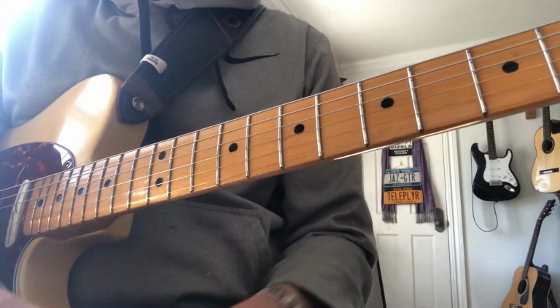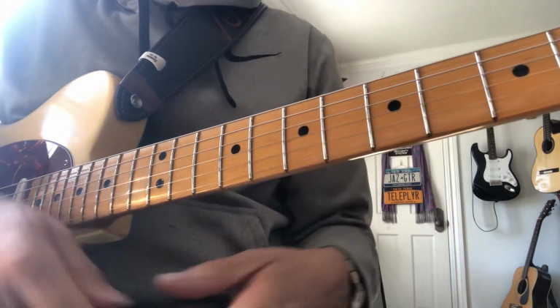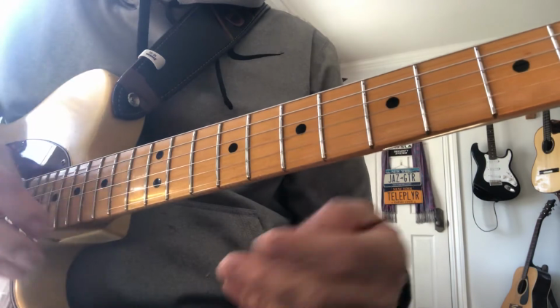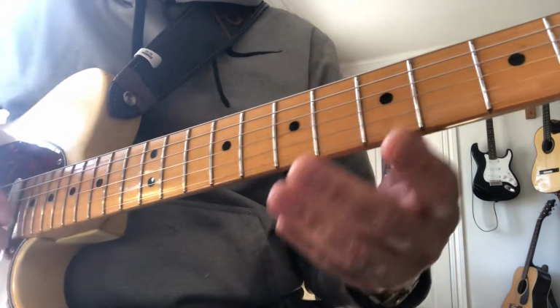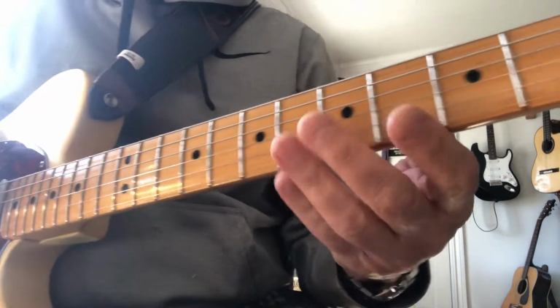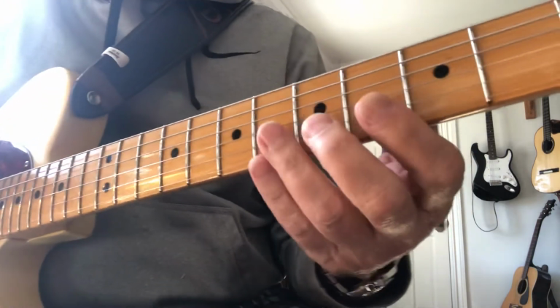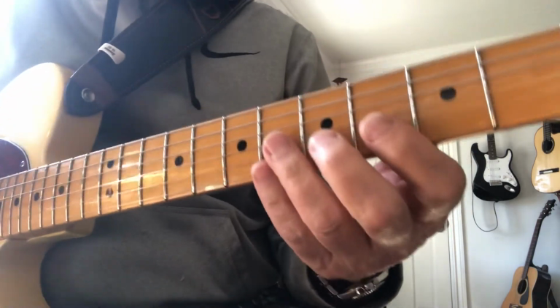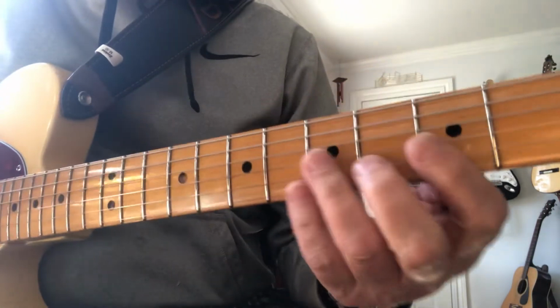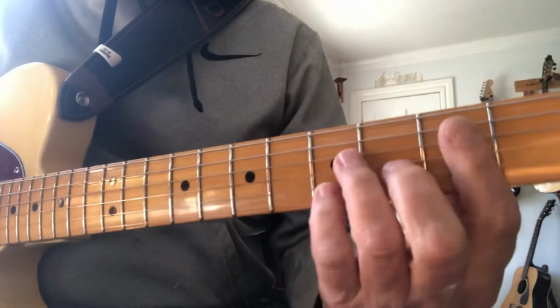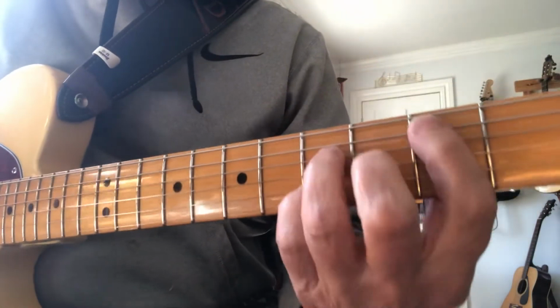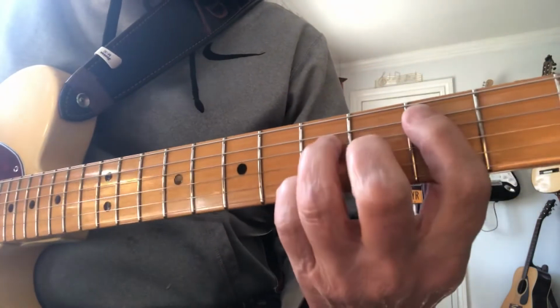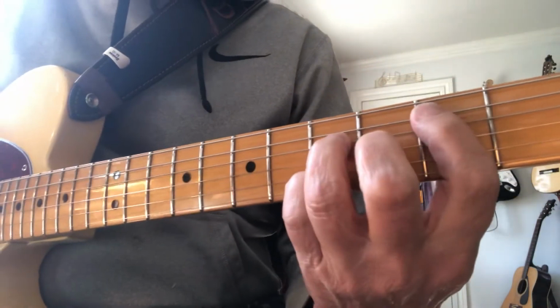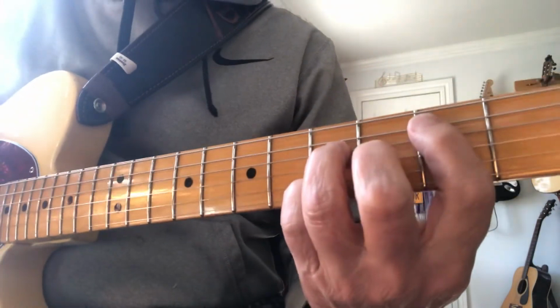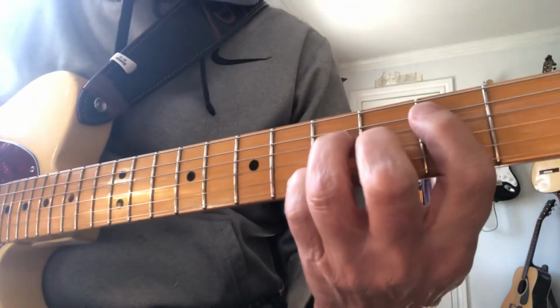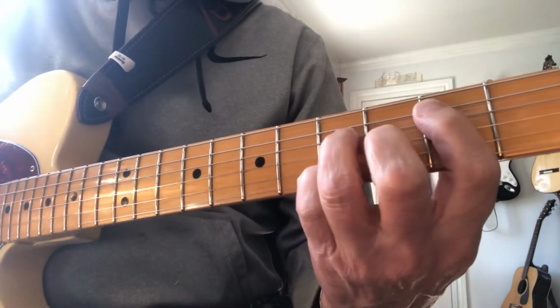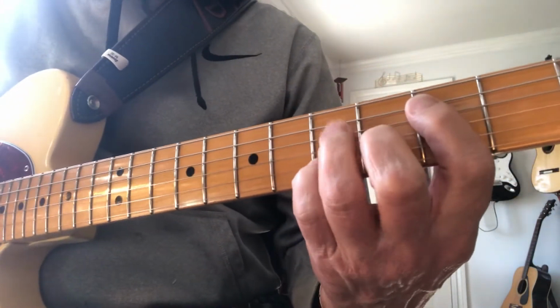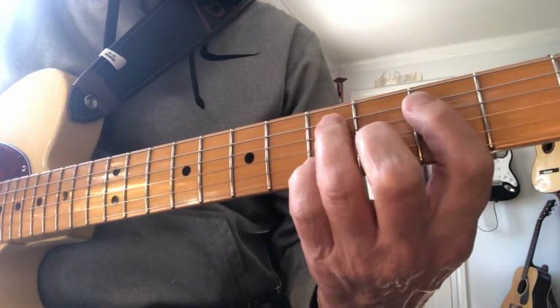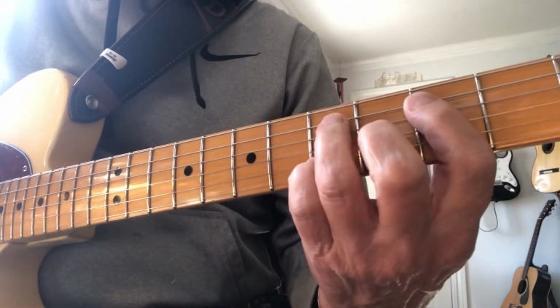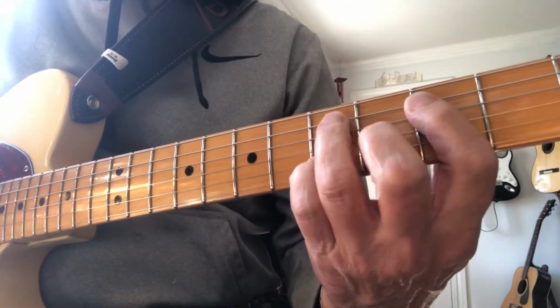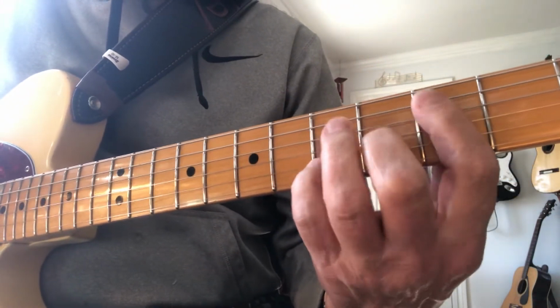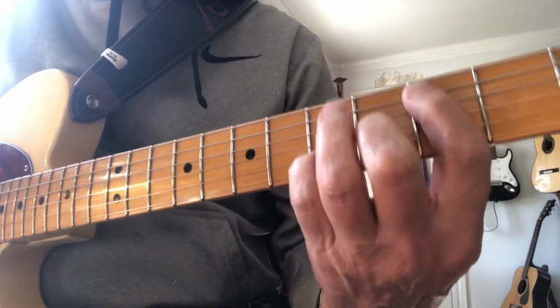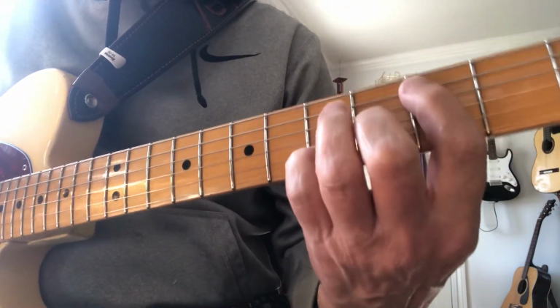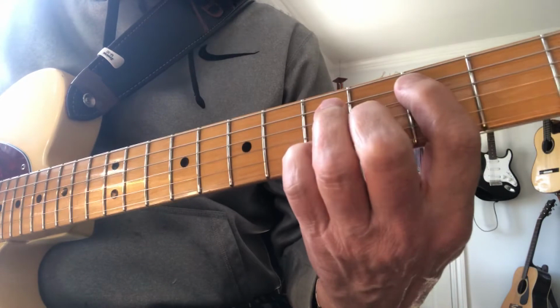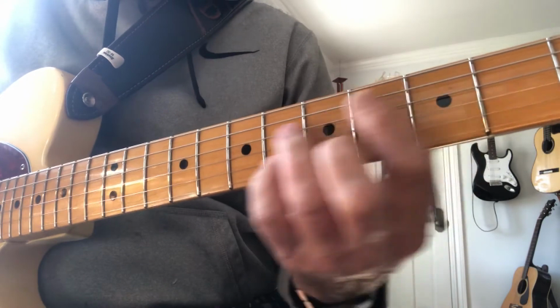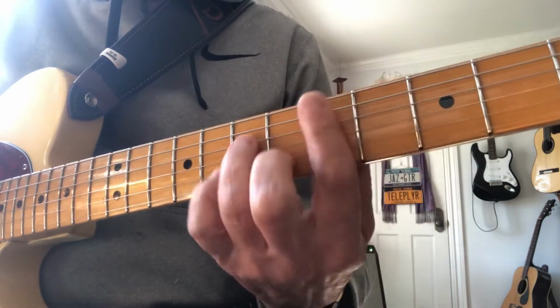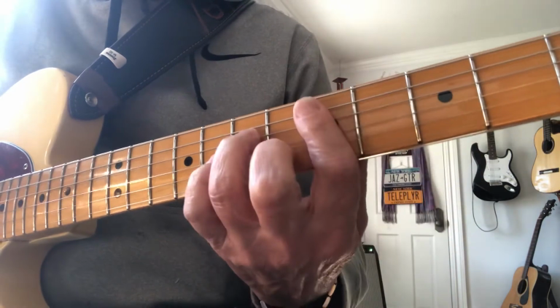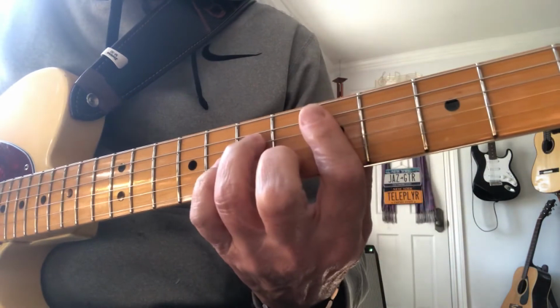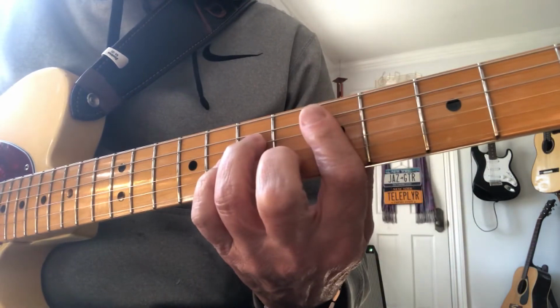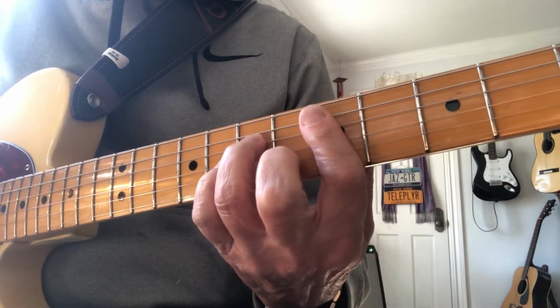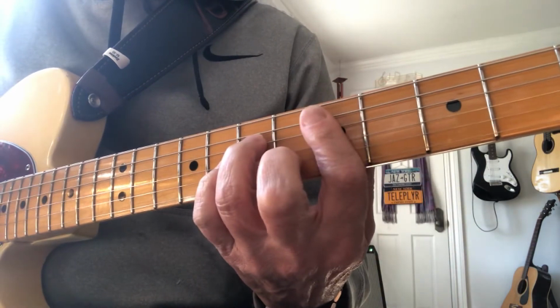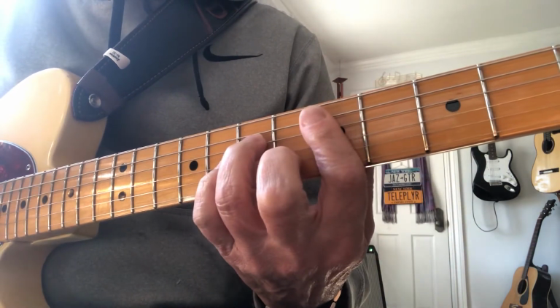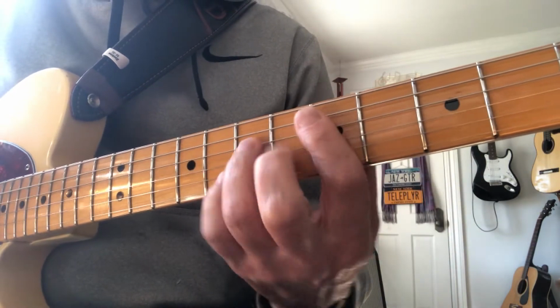Take a simple drop two chord voicing. Here's C major seven — take the fifth out. D minor seven — take the fifth out.